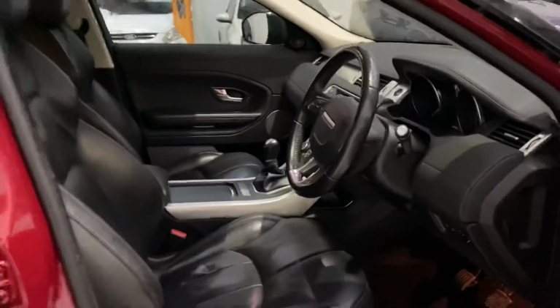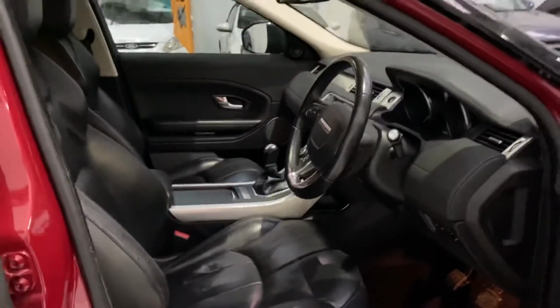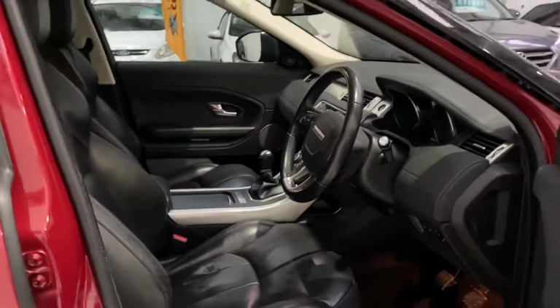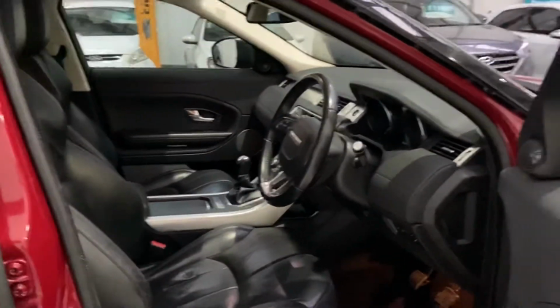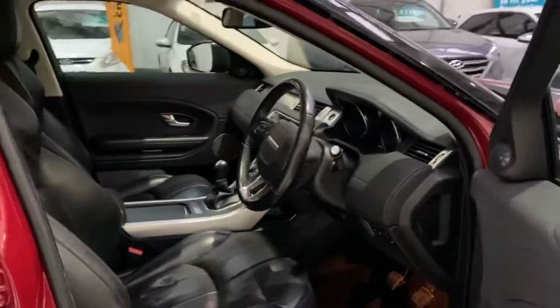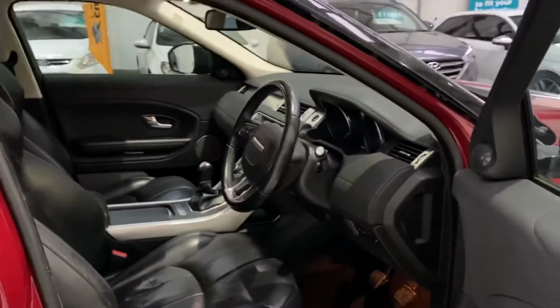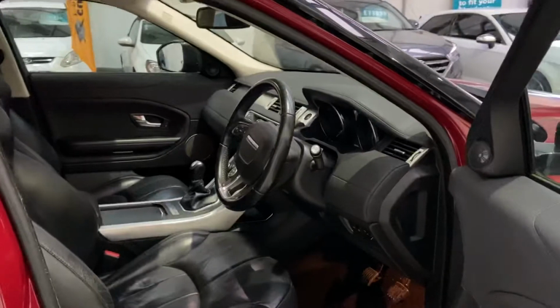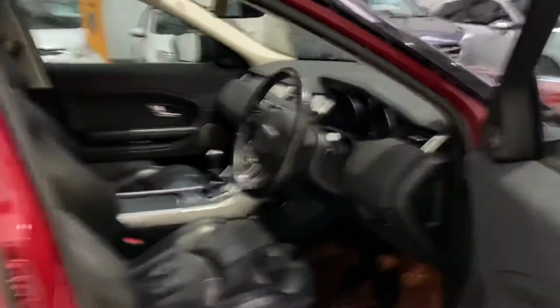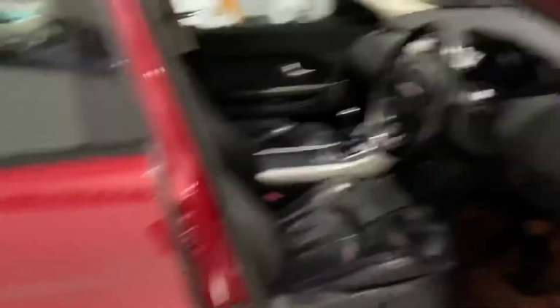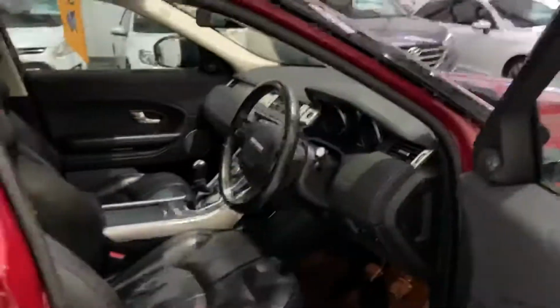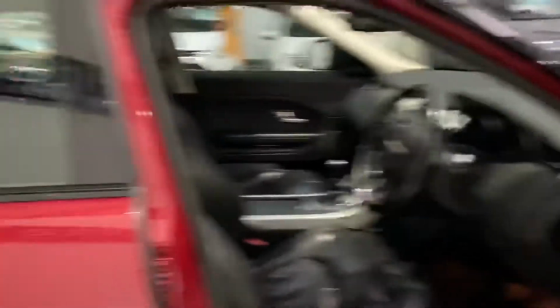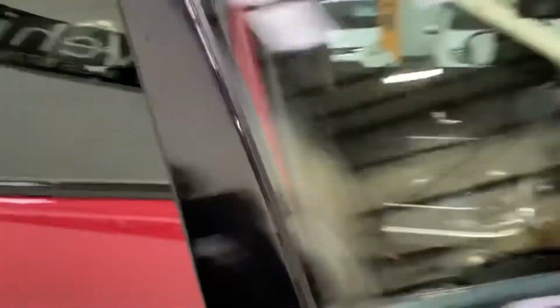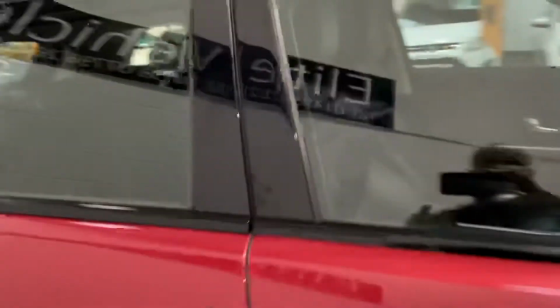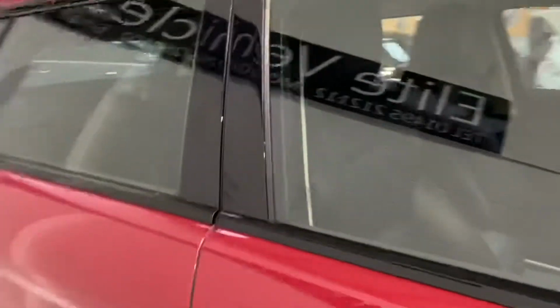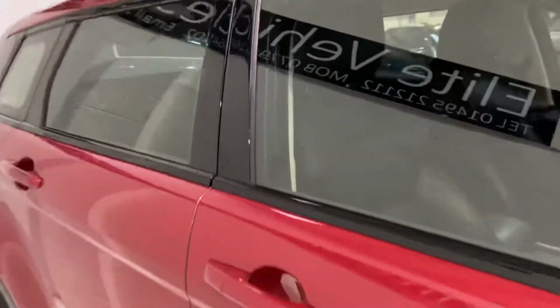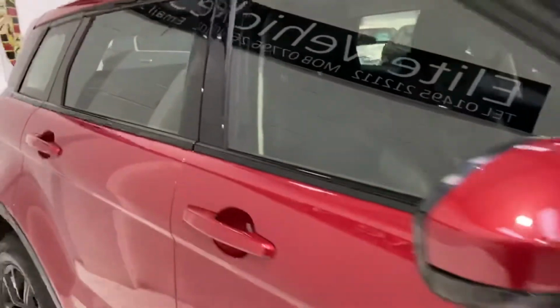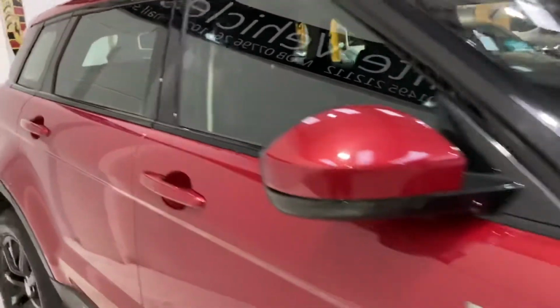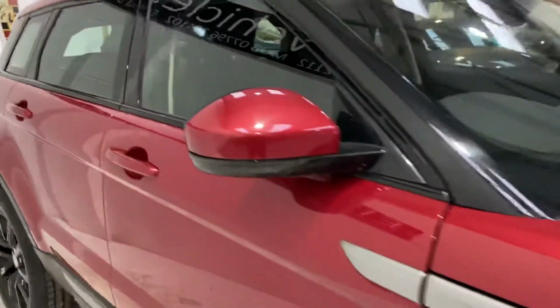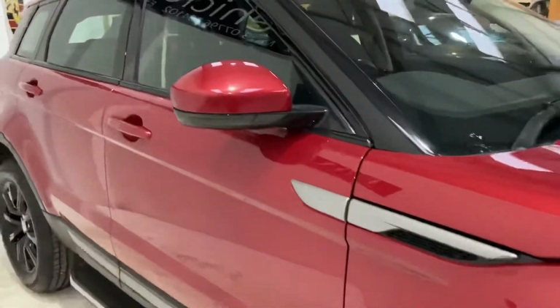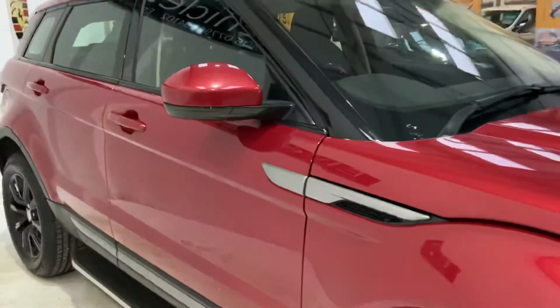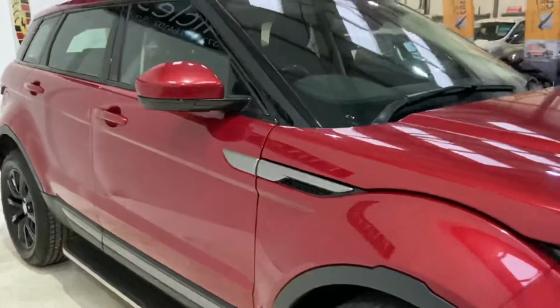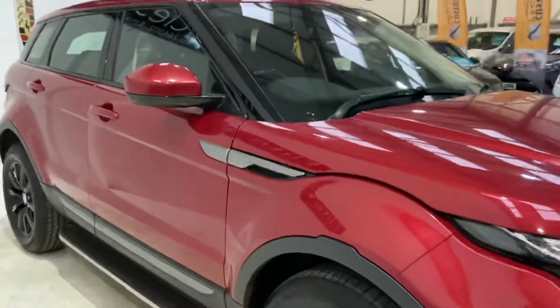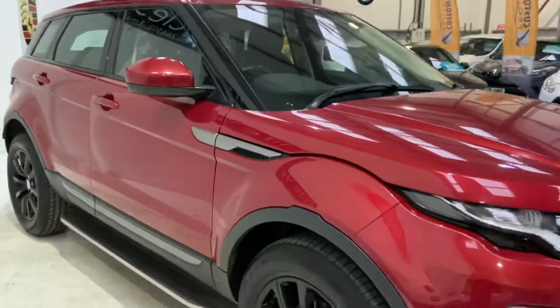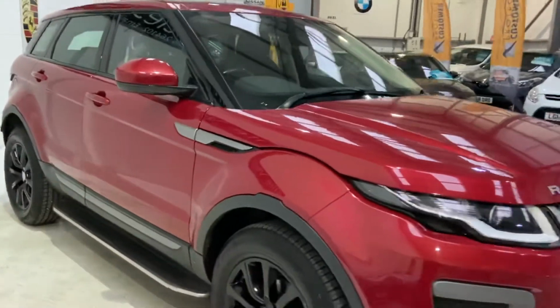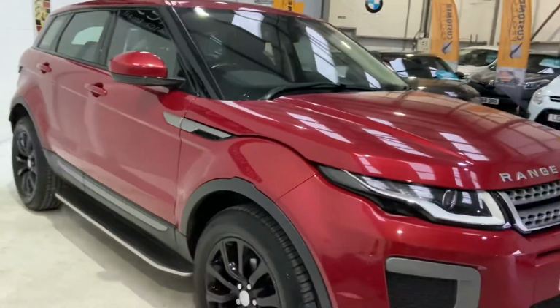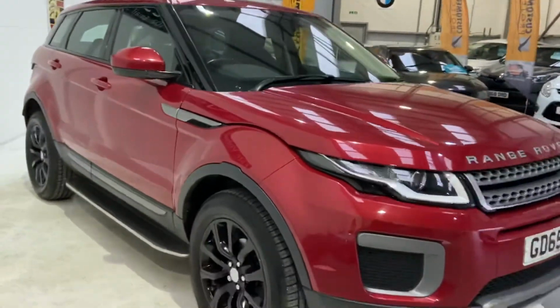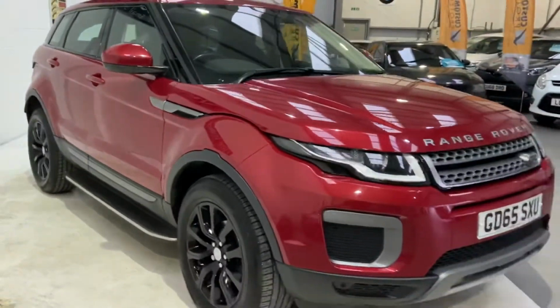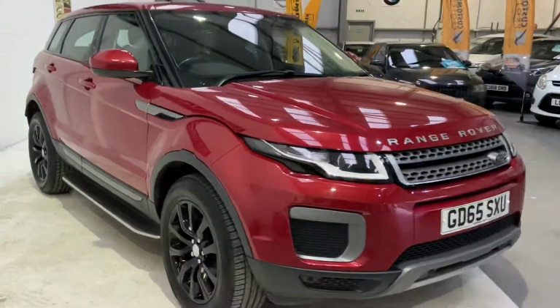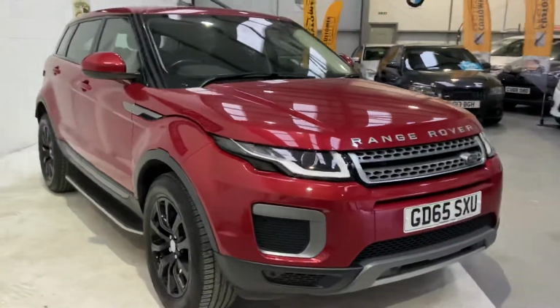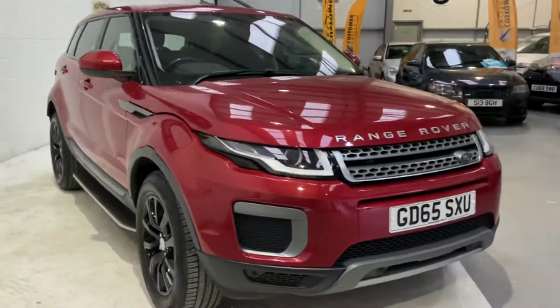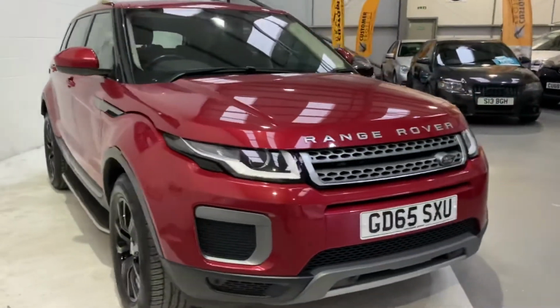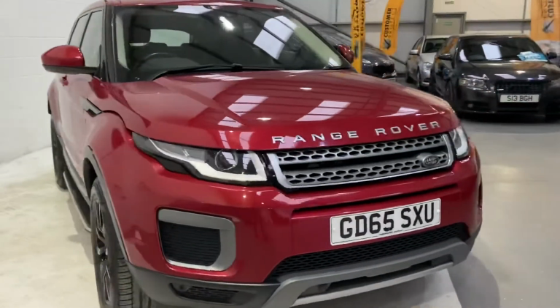Now, if you want to finance this vehicle, we use over 32 different finance providers, just to ensure you can get the best deal on the market. This particular car will get a brand new service and a brand new MOT on sale.